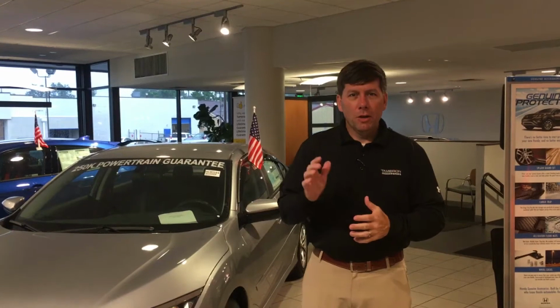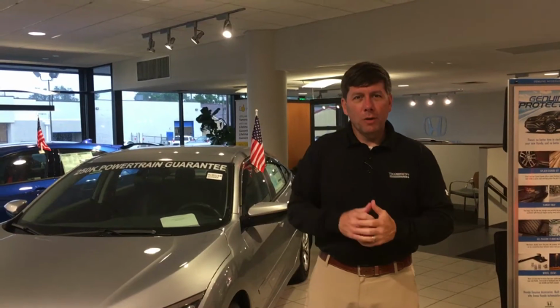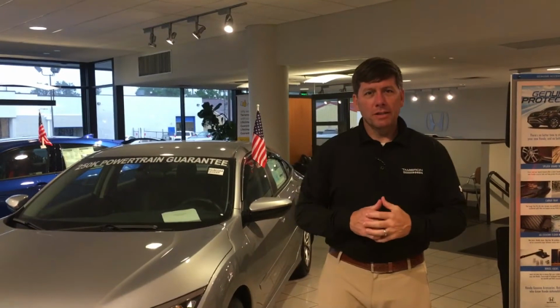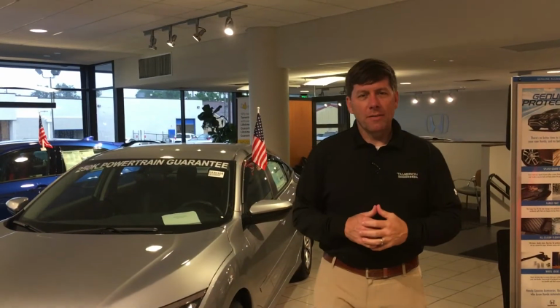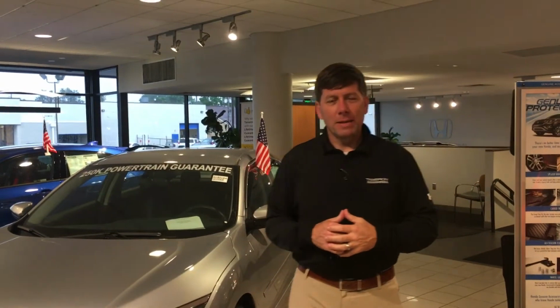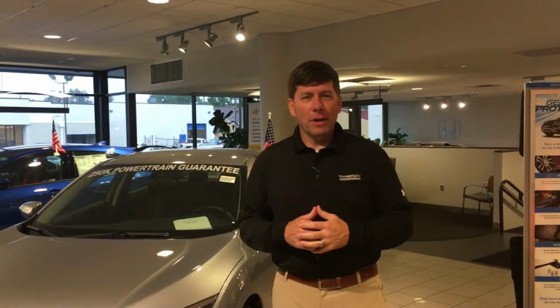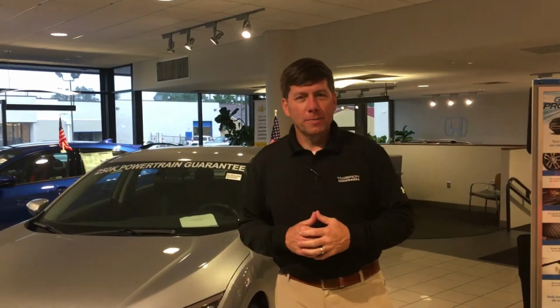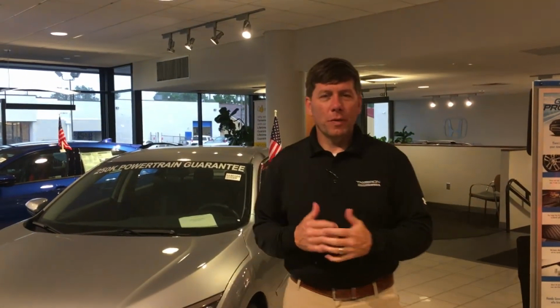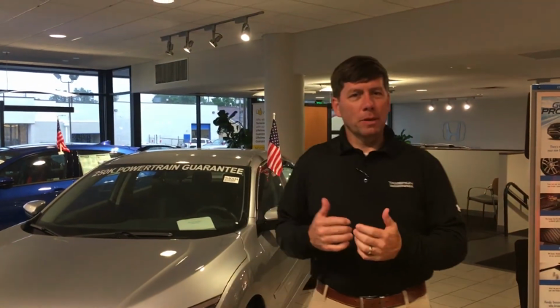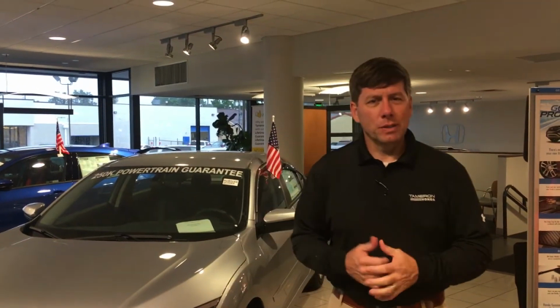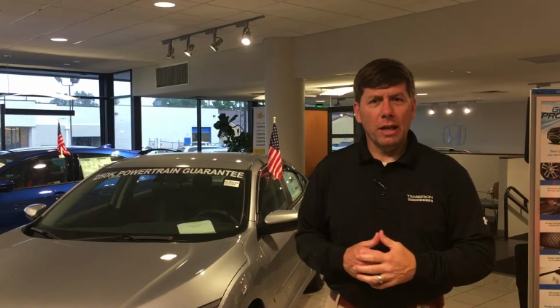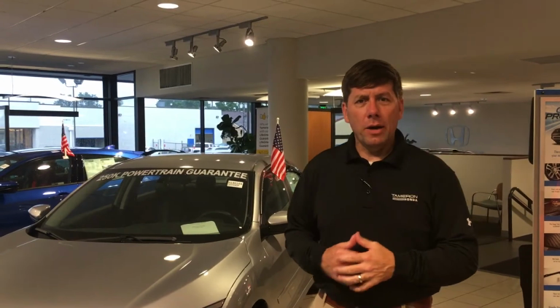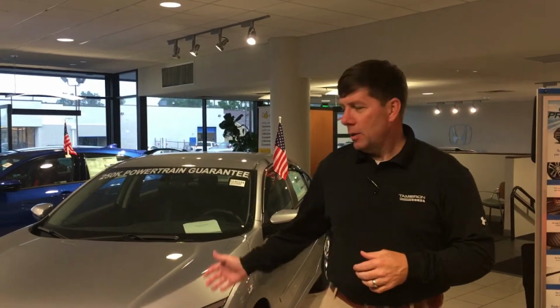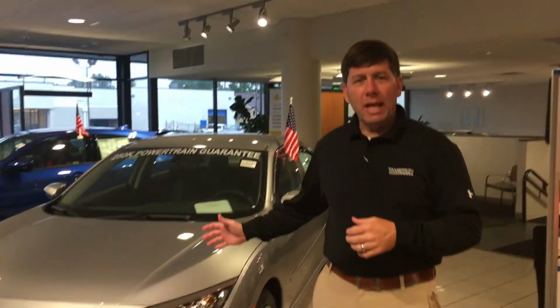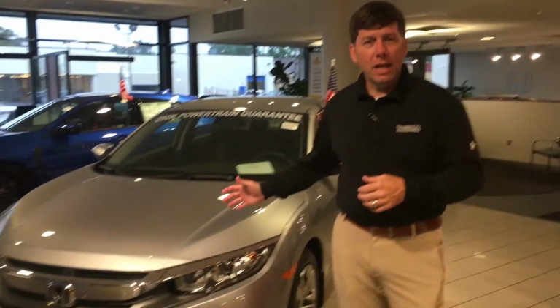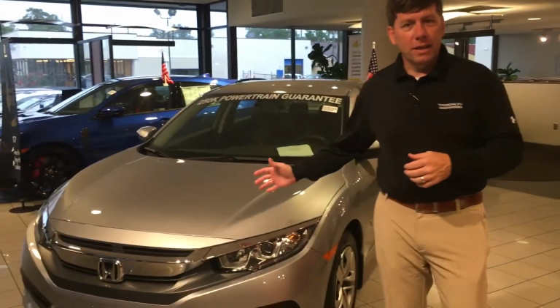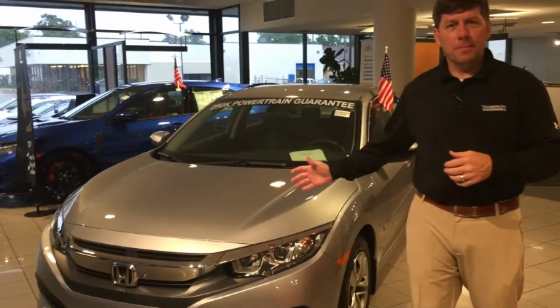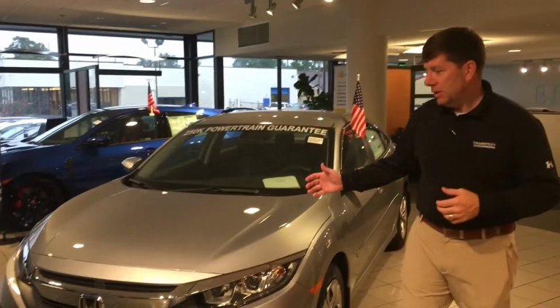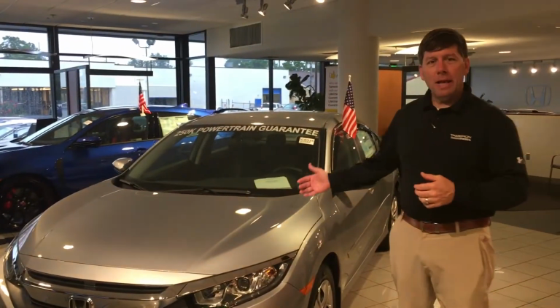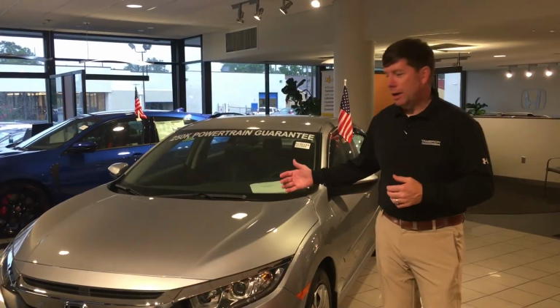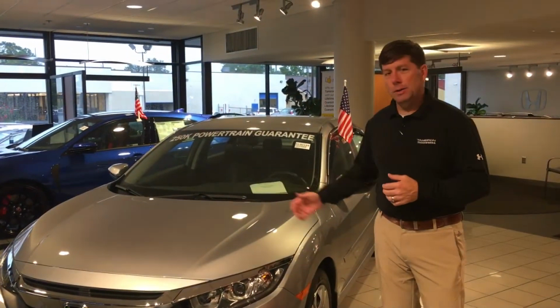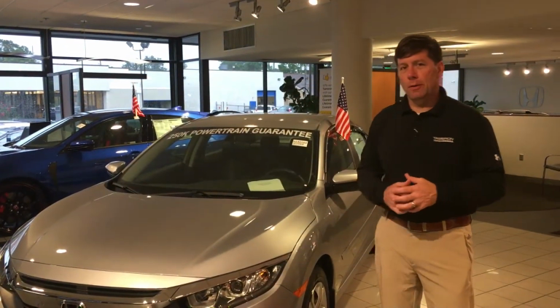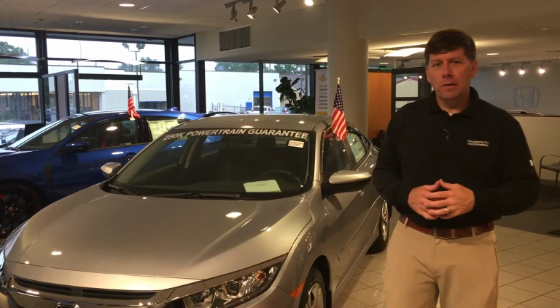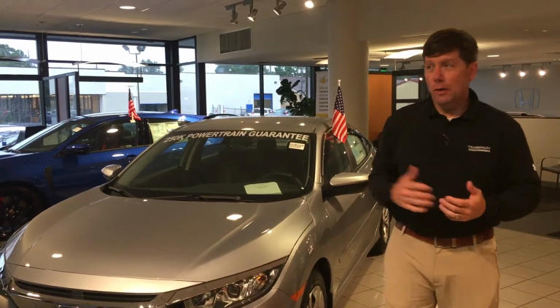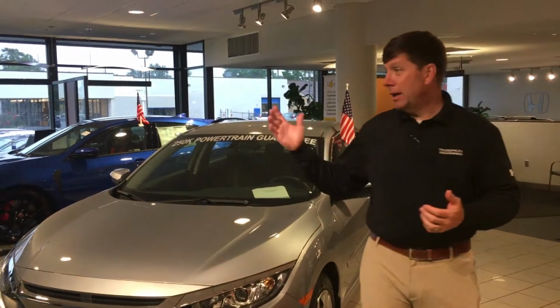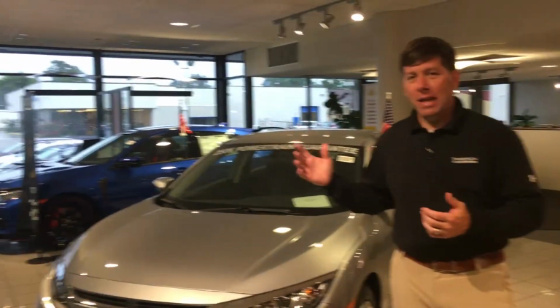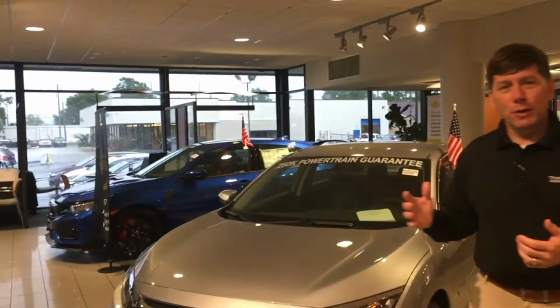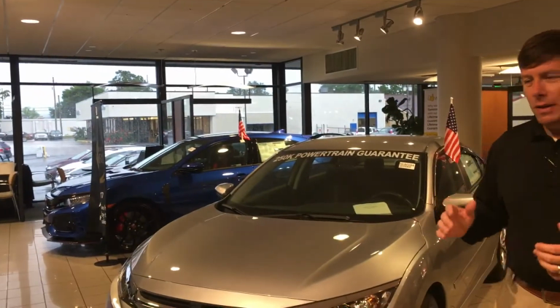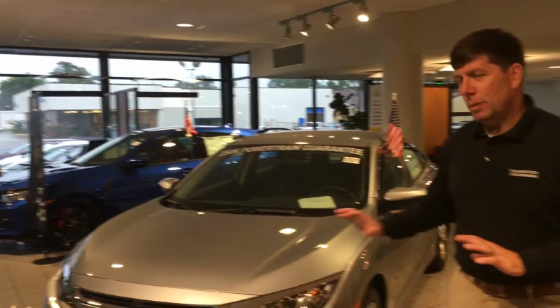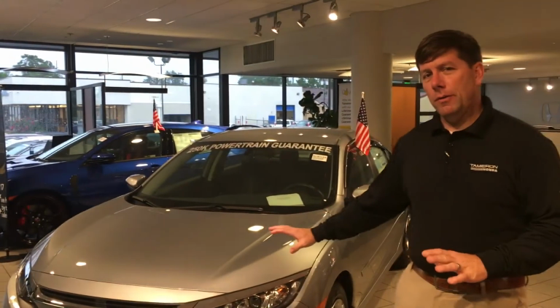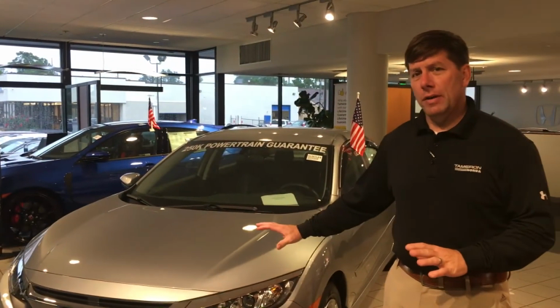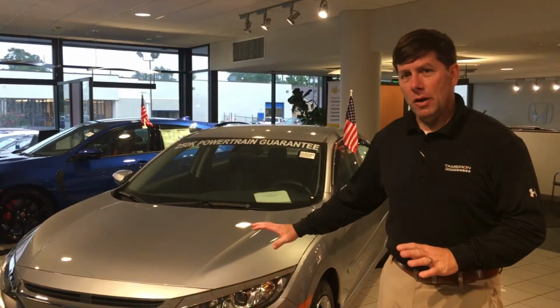Good afternoon Aaron. This is David Kaufman, Tamron Honda. I just want to thank you so much for your recent online inquiry on the 2018 Honda Civic. Just happened to have one here on the showroom floor on this rainy Thursday afternoon. I just want to show you a few of the features on it.